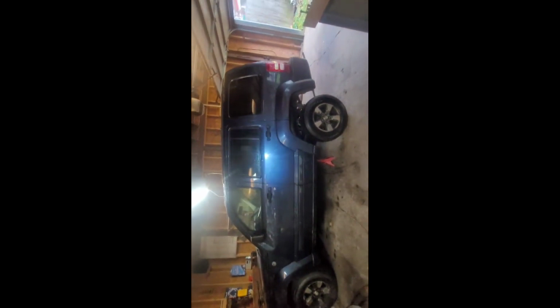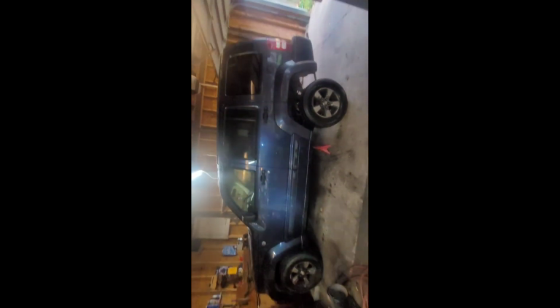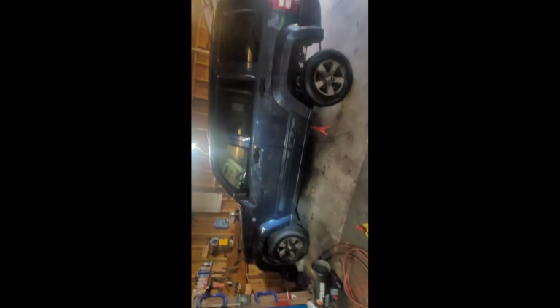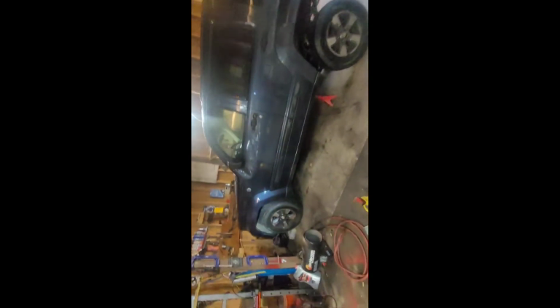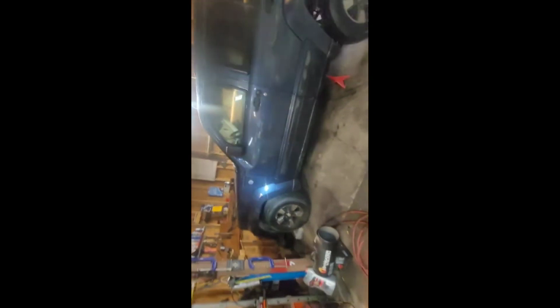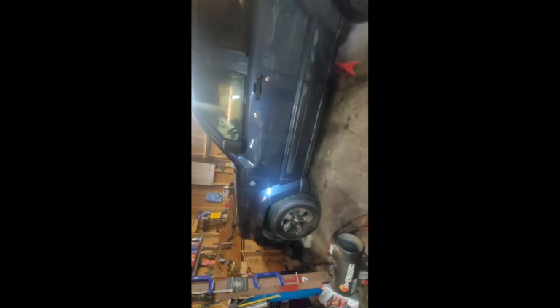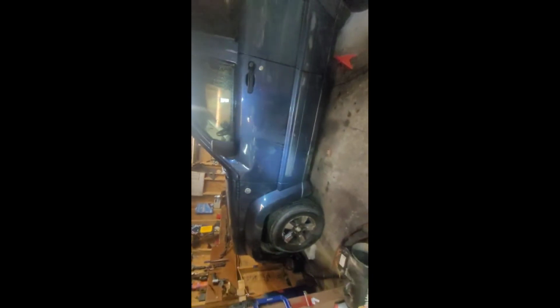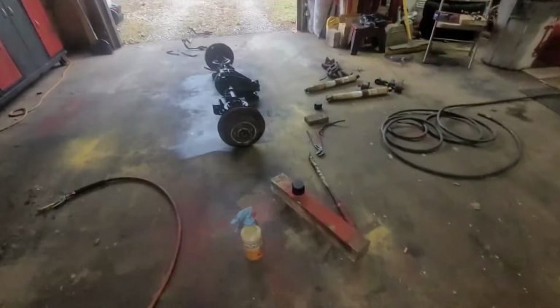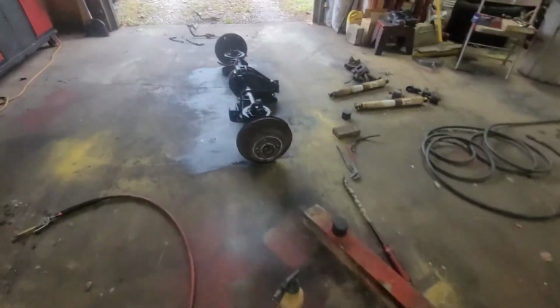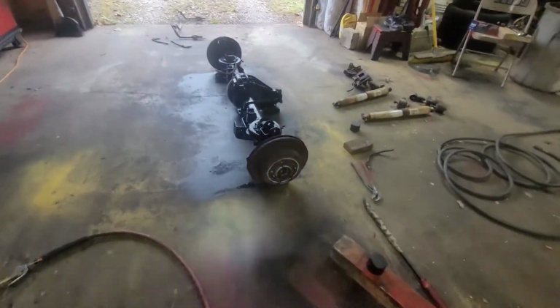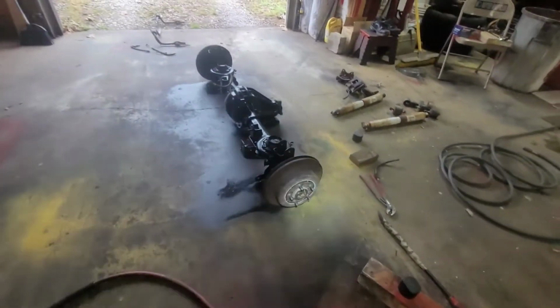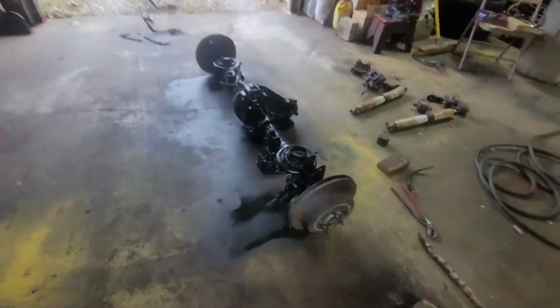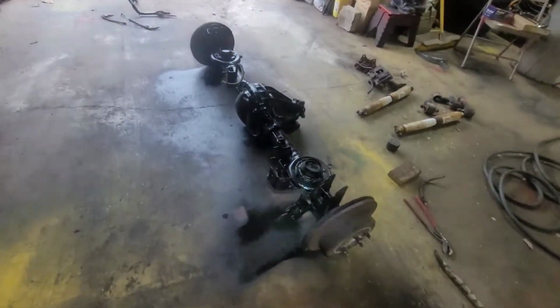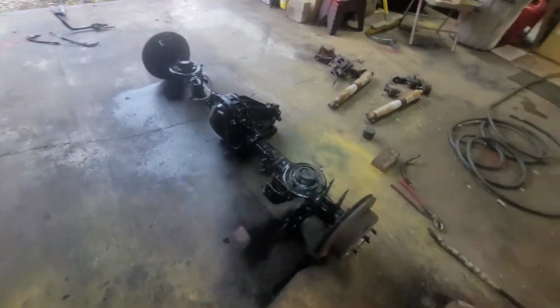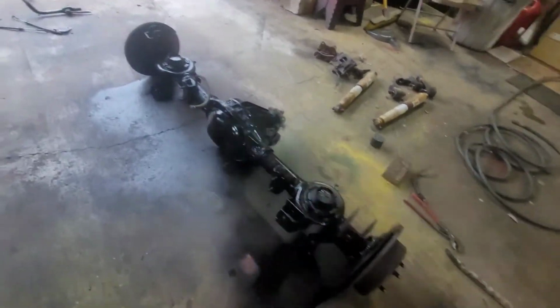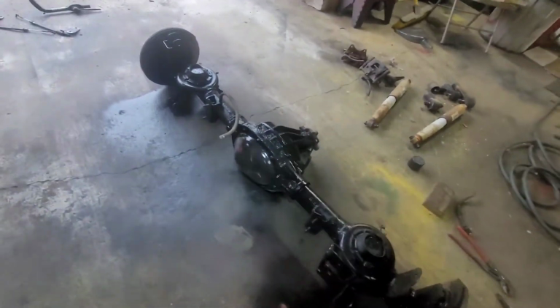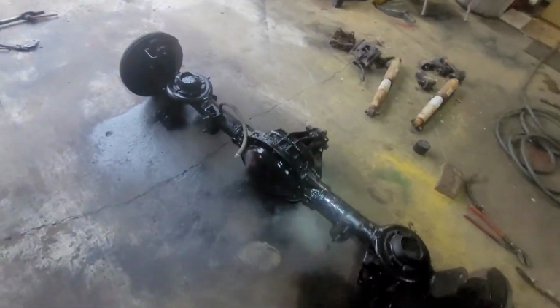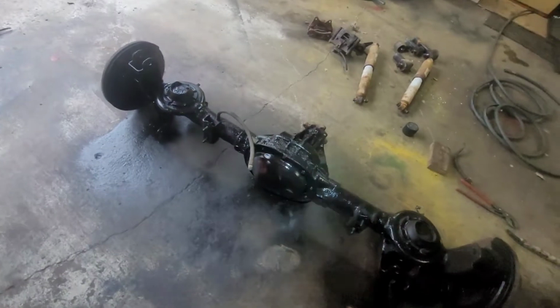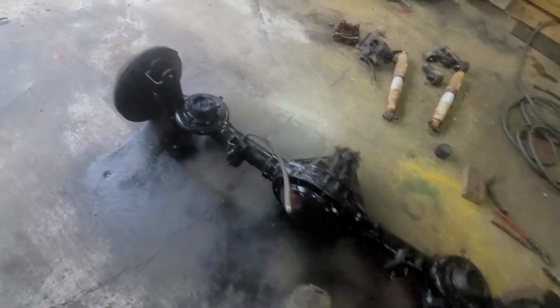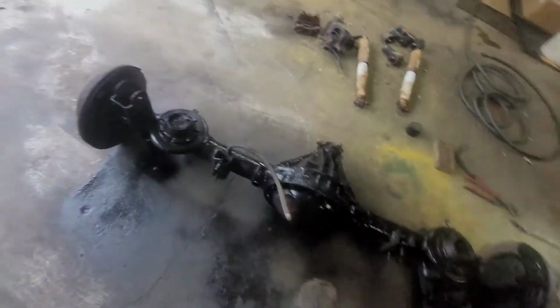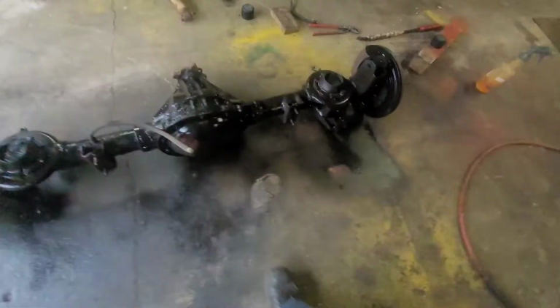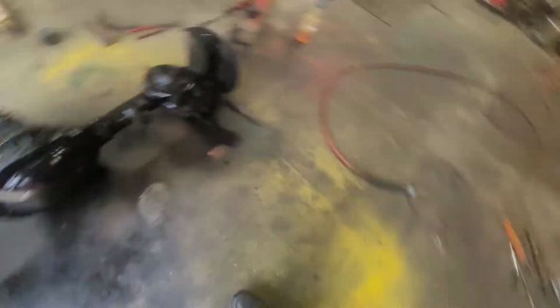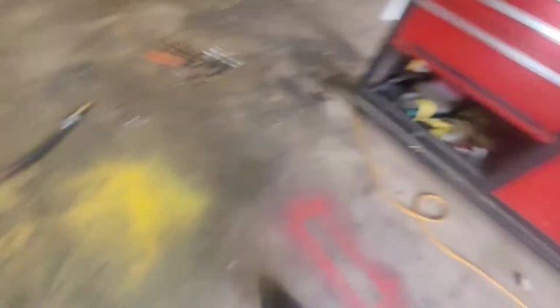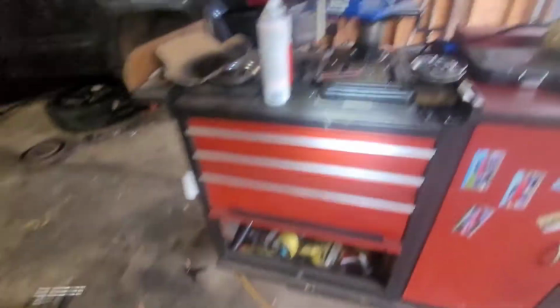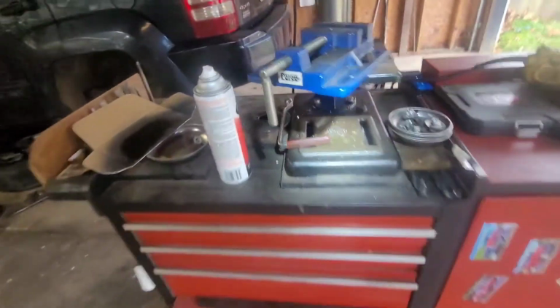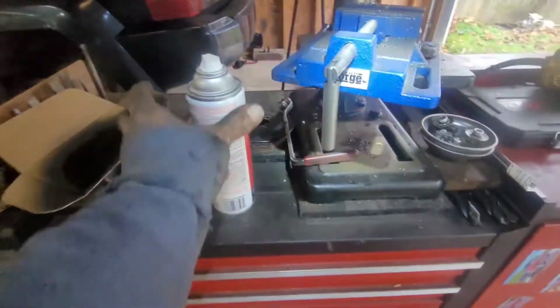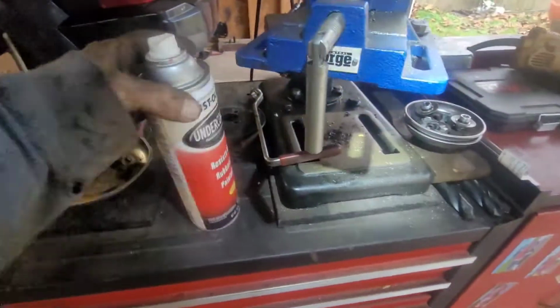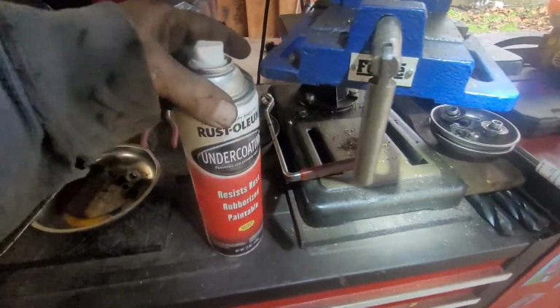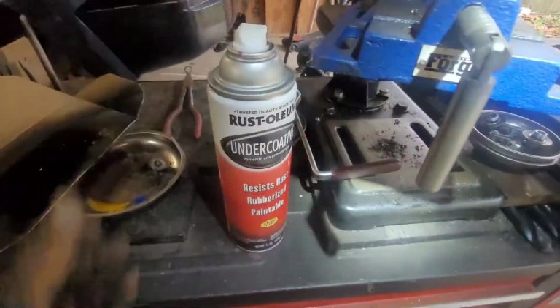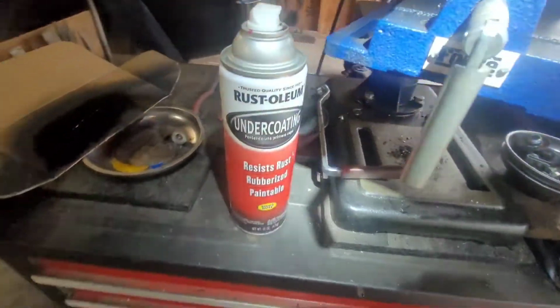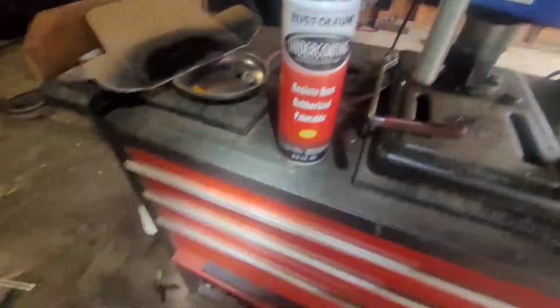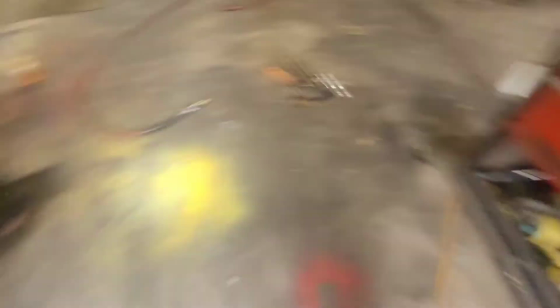2008 Jeep Liberty. Got the brand new used one. Put the rubberized undercoat stuff on it.